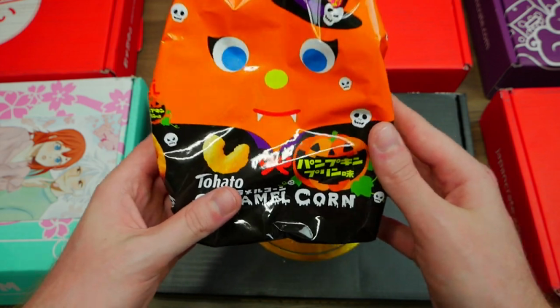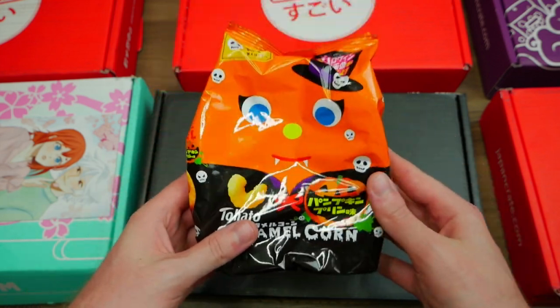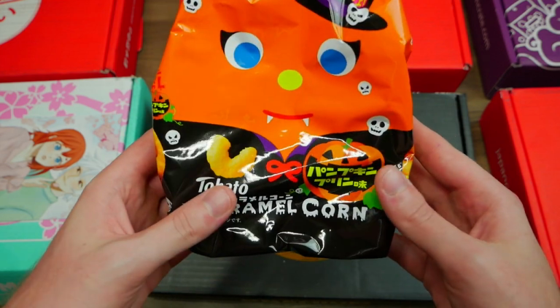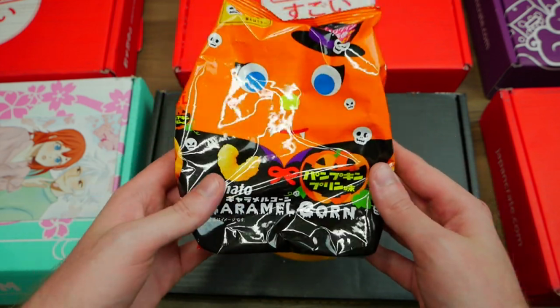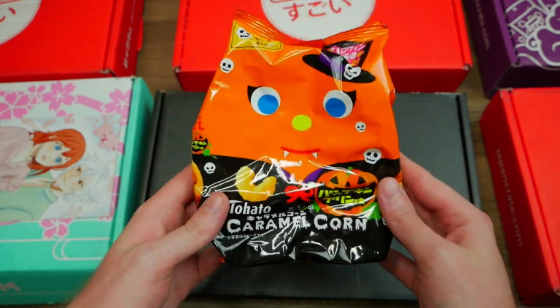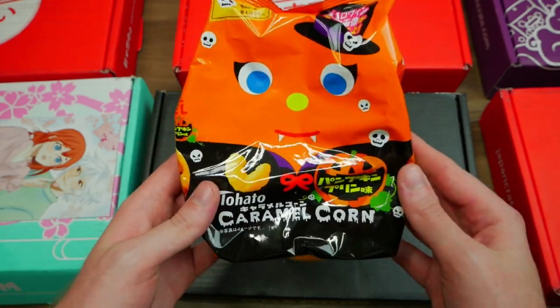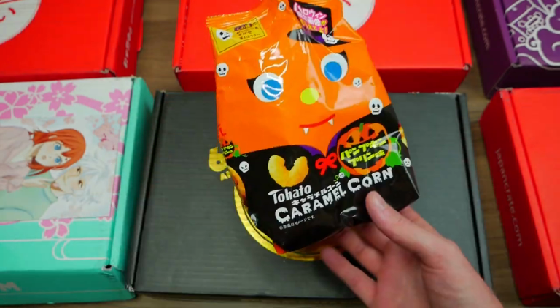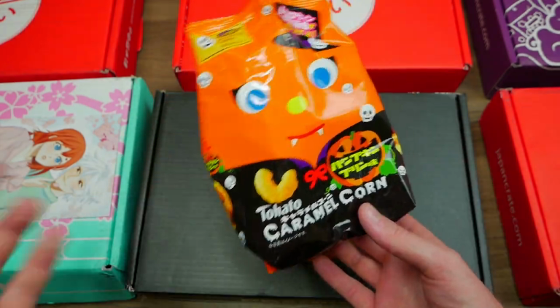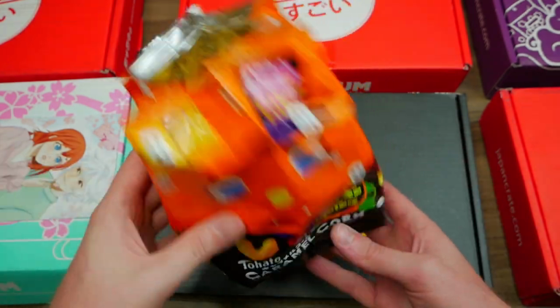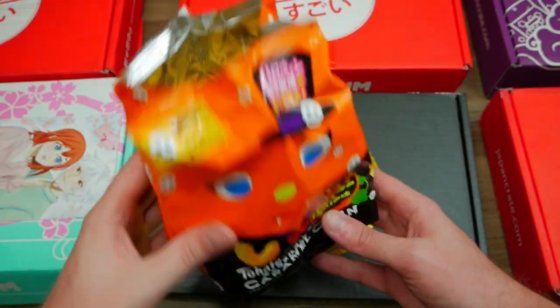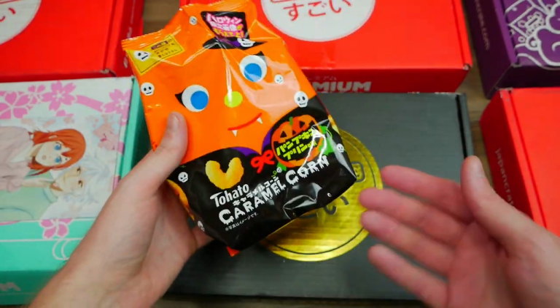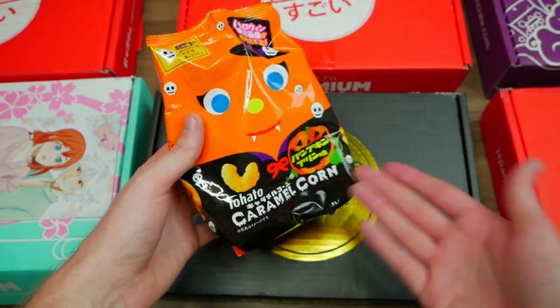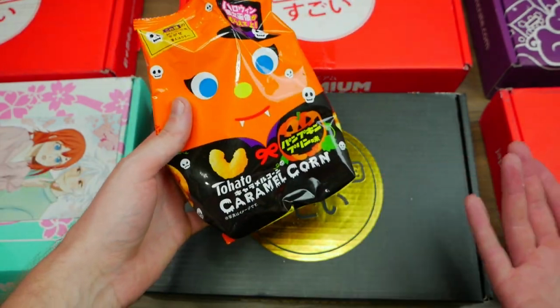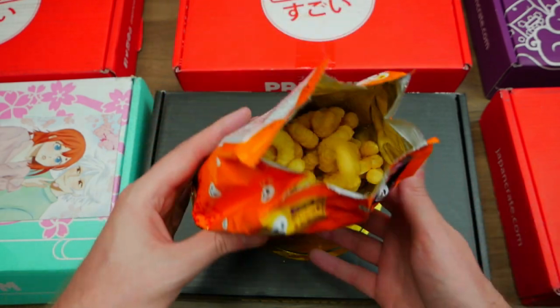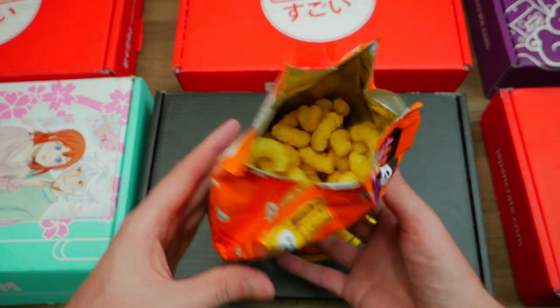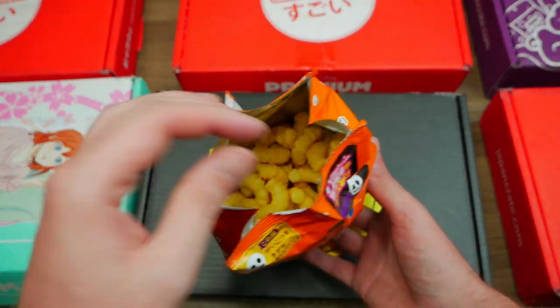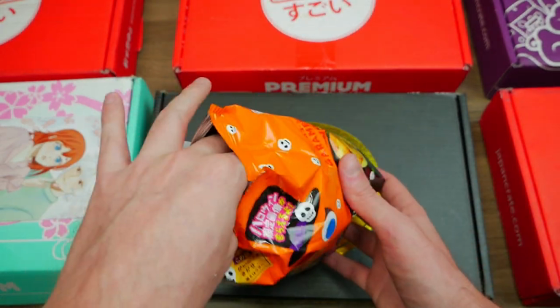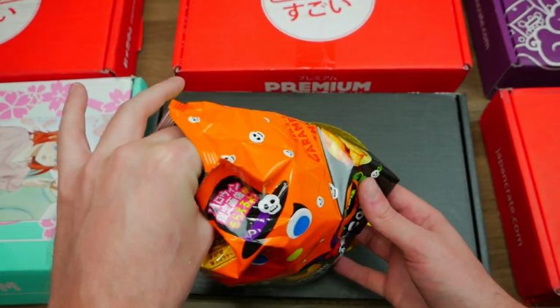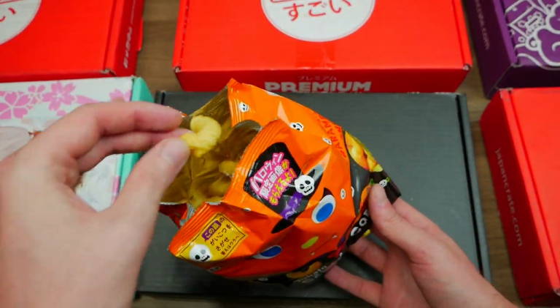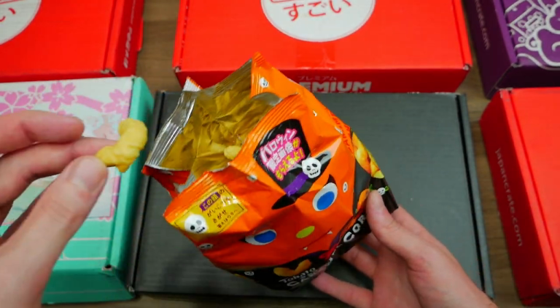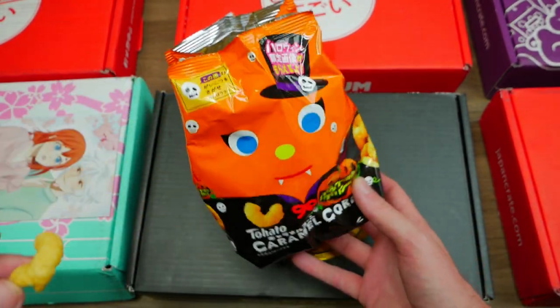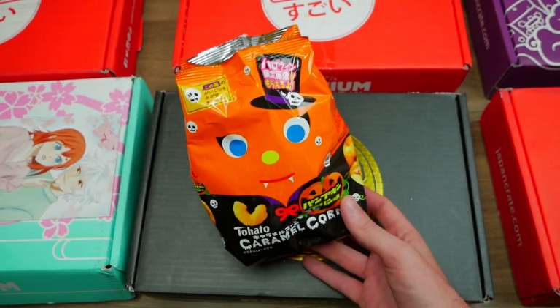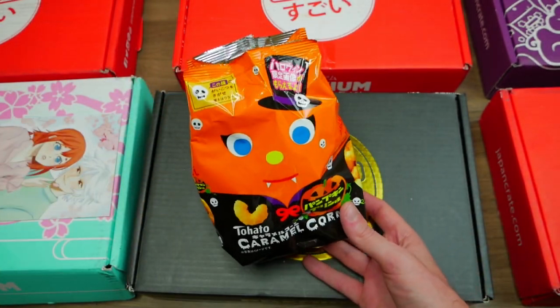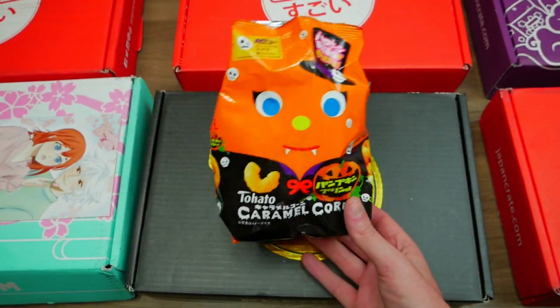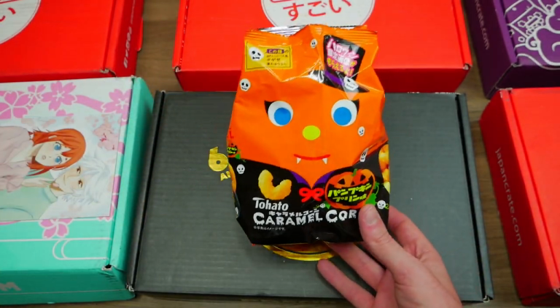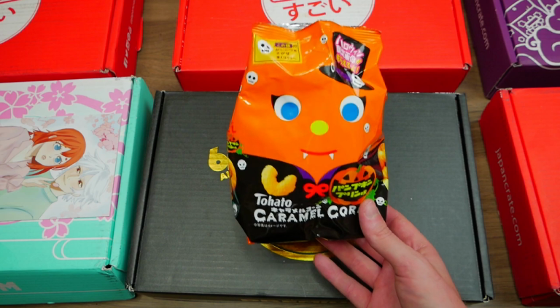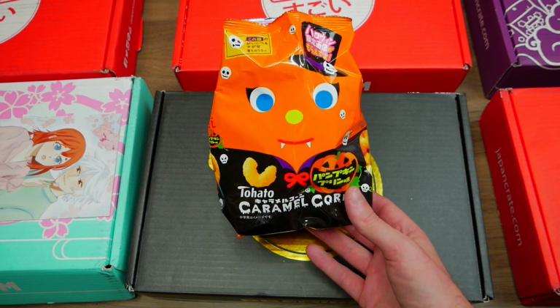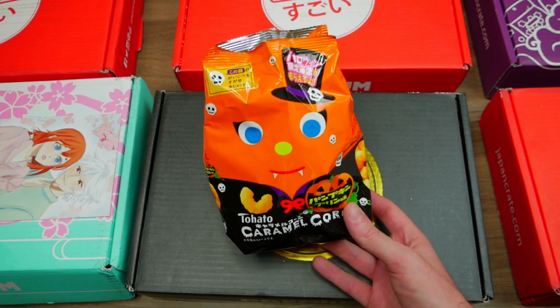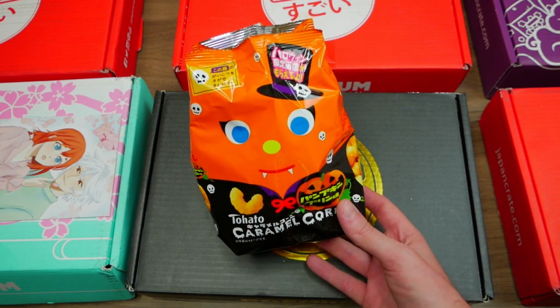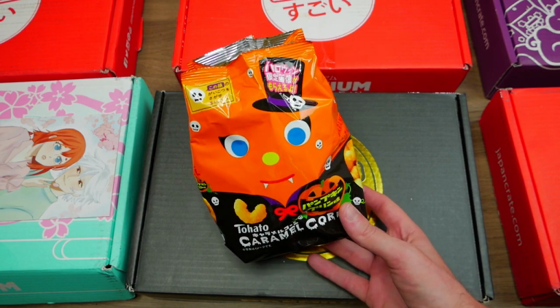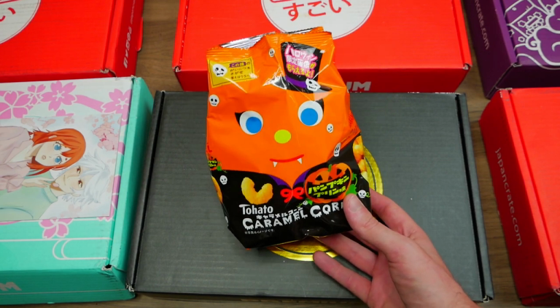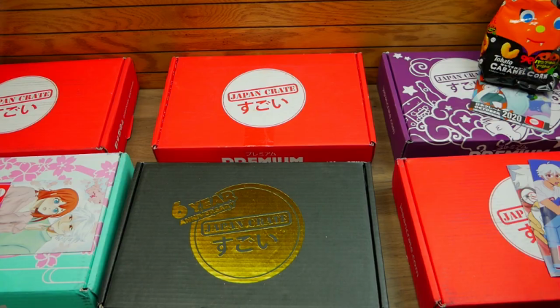Pumpkin pudding caramel corn — it really doesn't taste like anything. It just kind of tastes like caramel corn. A little disappointed. Maybe it's just the packaging that's supposed to be Halloween-y, but it was supposed to taste like pumpkin pudding.